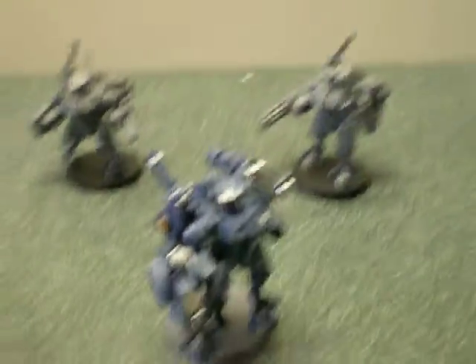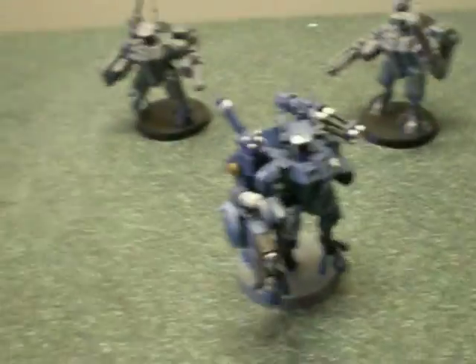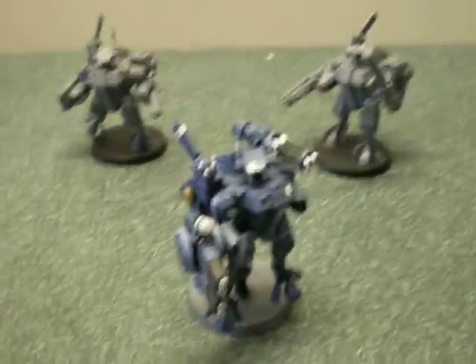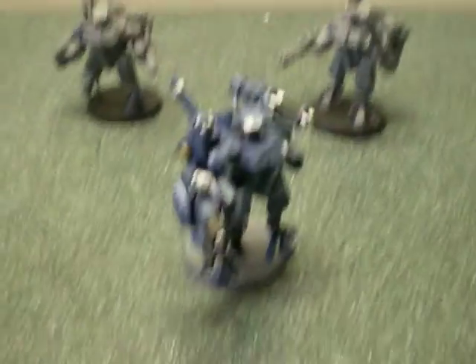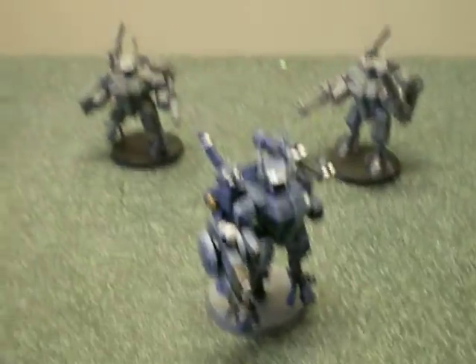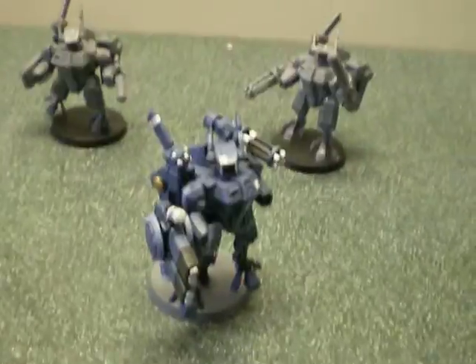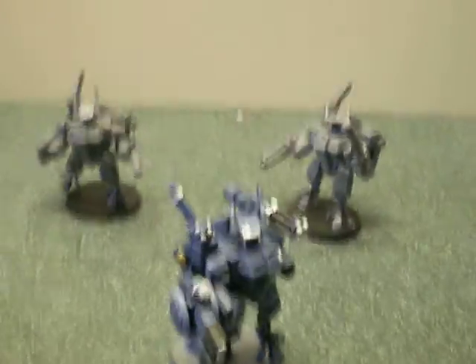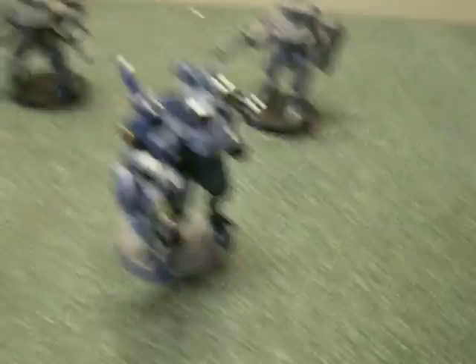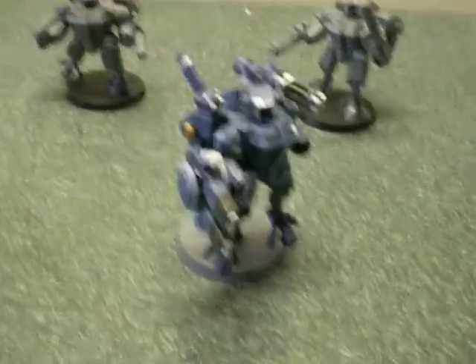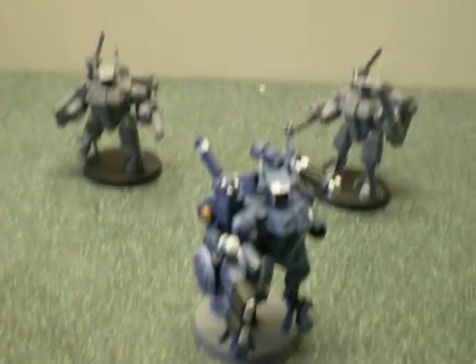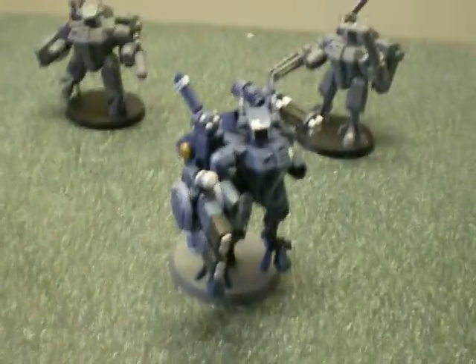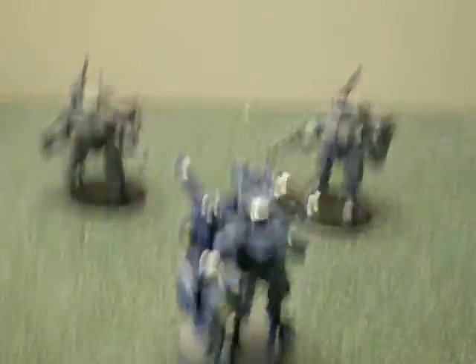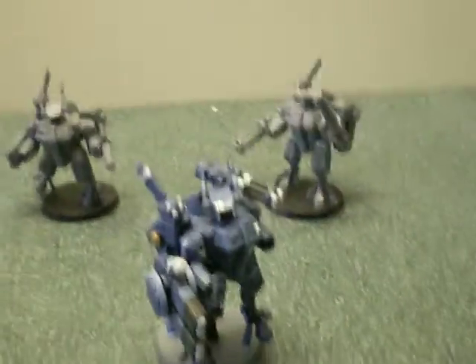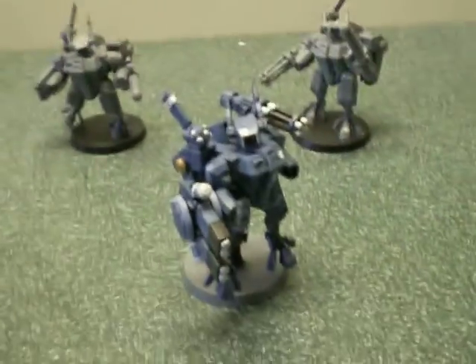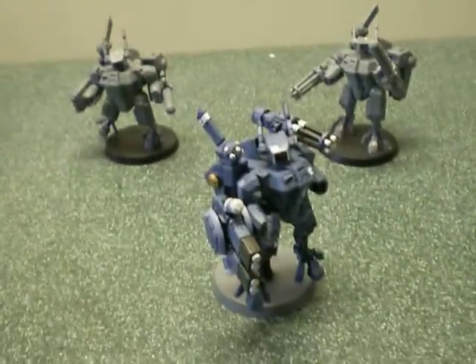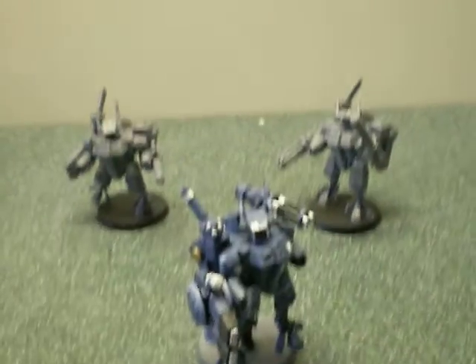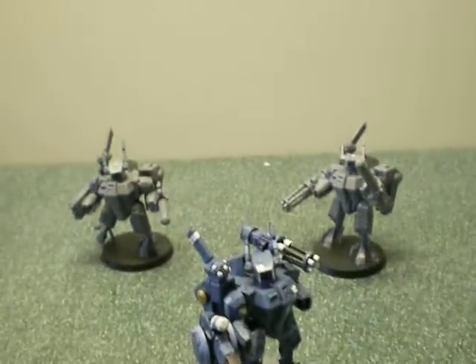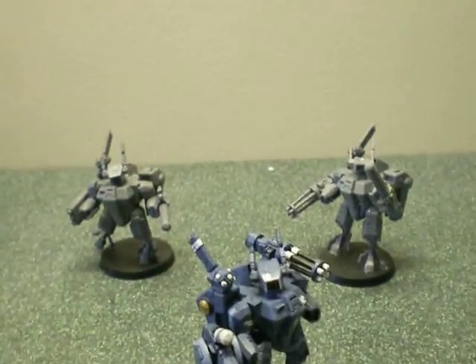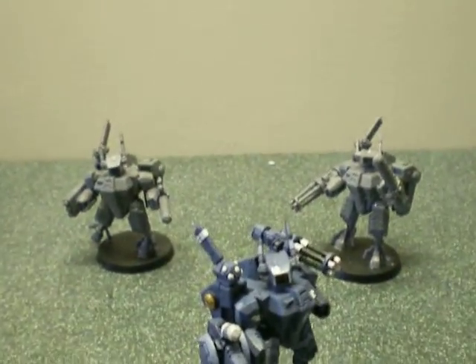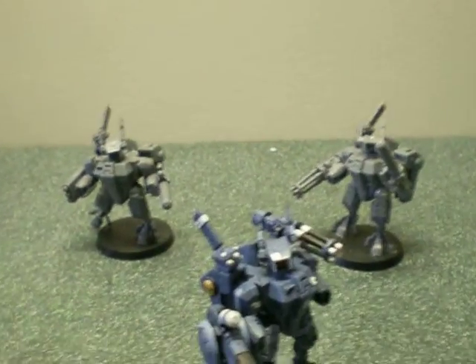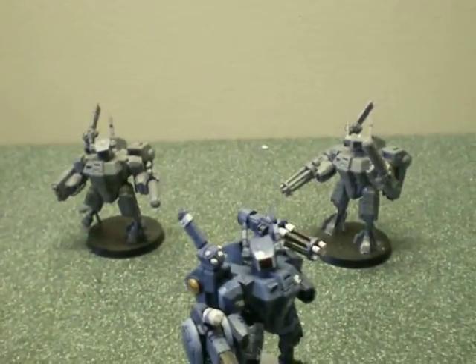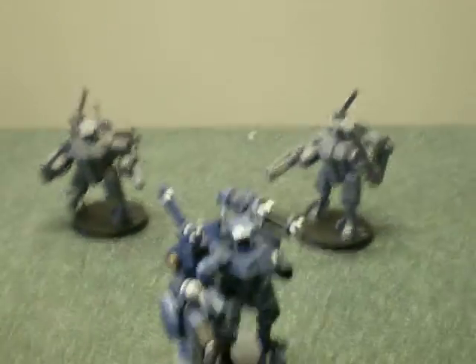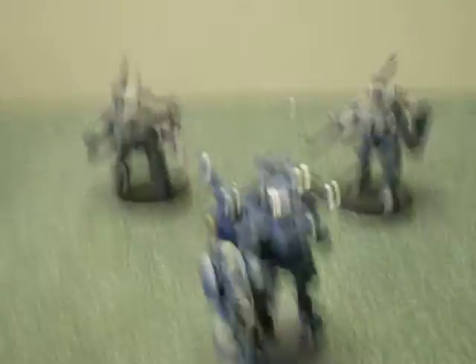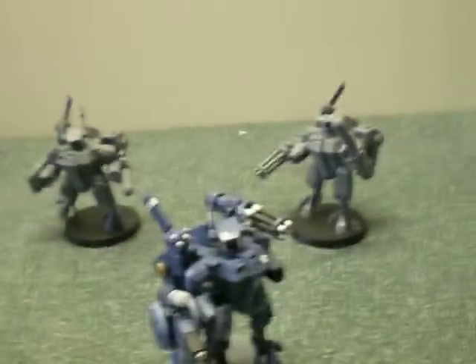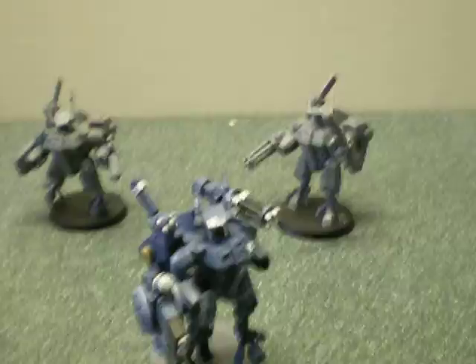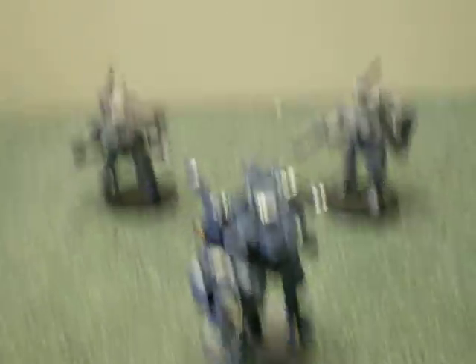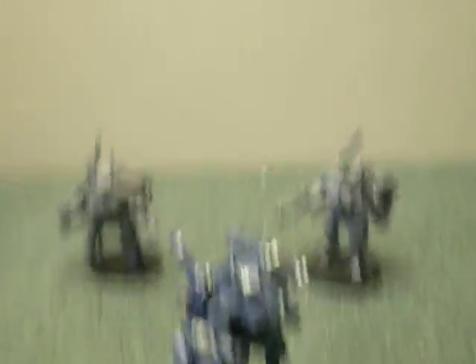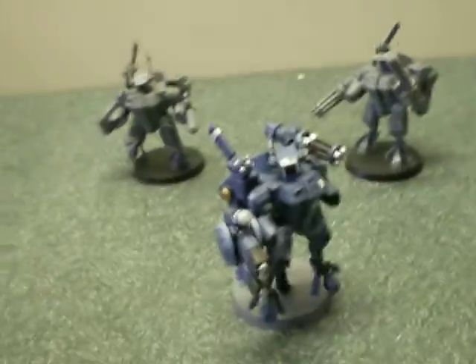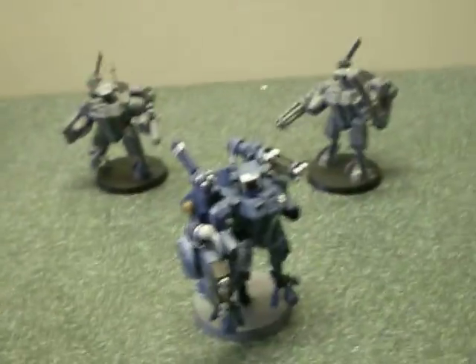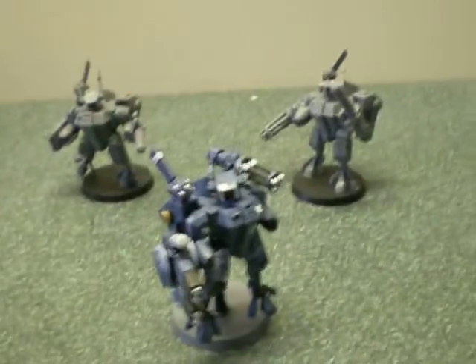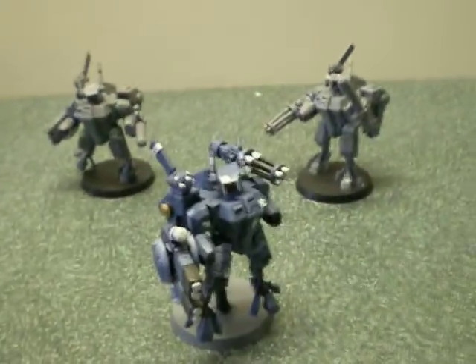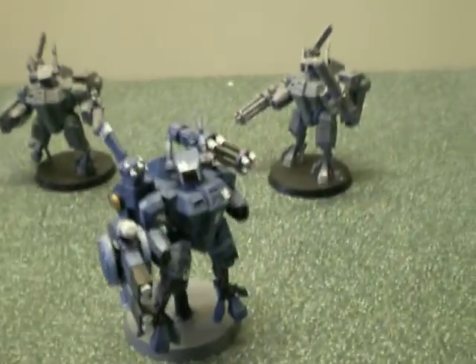Anyways, so that's part one of my Crisis Super Team. I'd like to spray paint the others black once it stops raining, because it still has not stopped raining, which is really getting on my nerves.